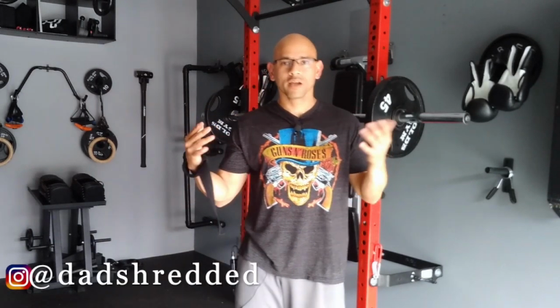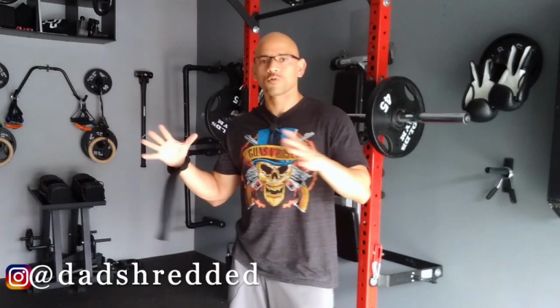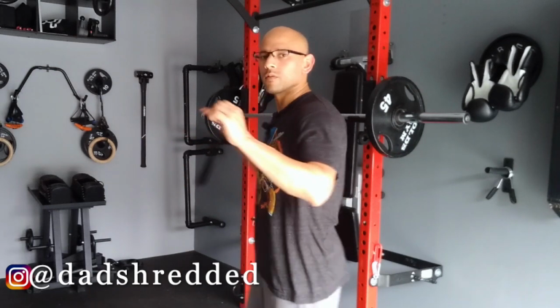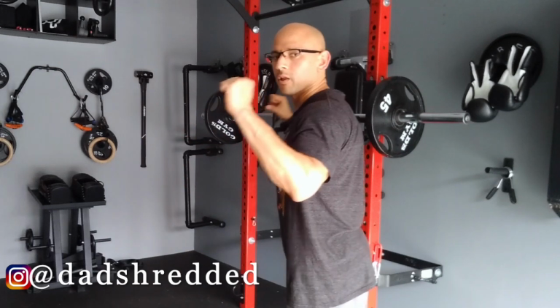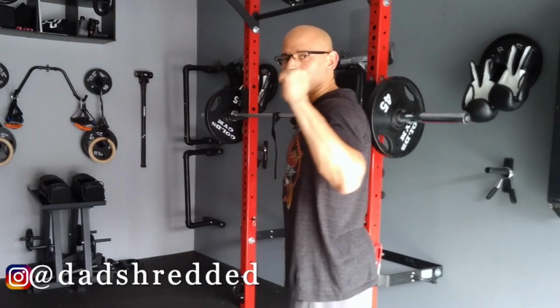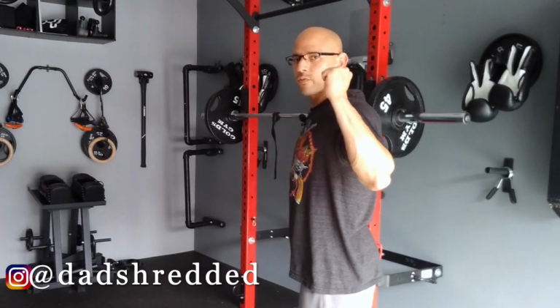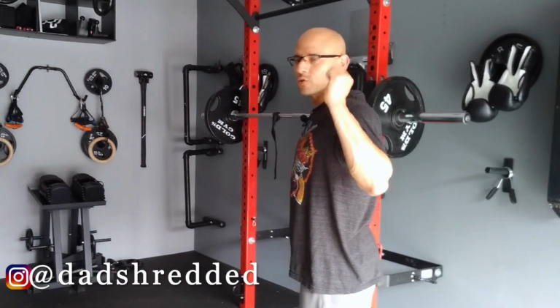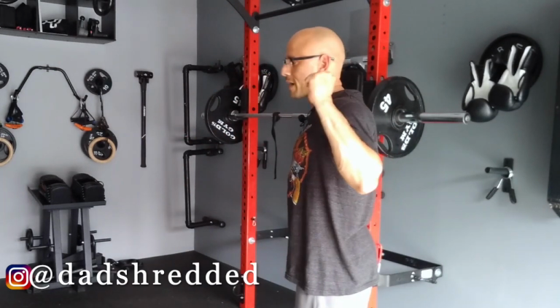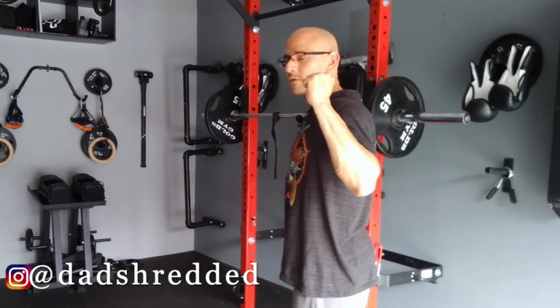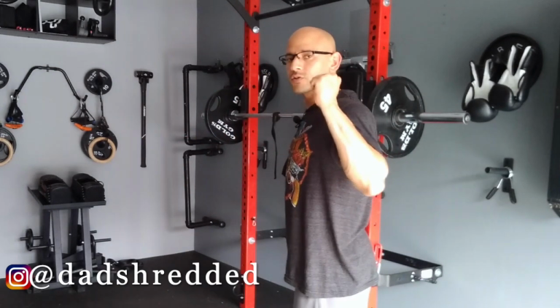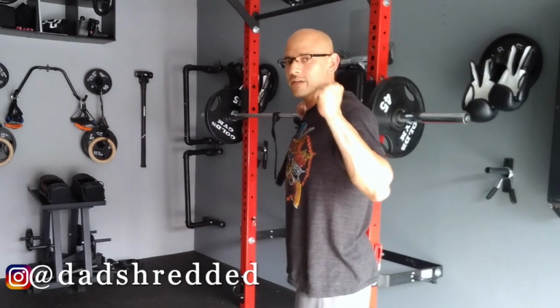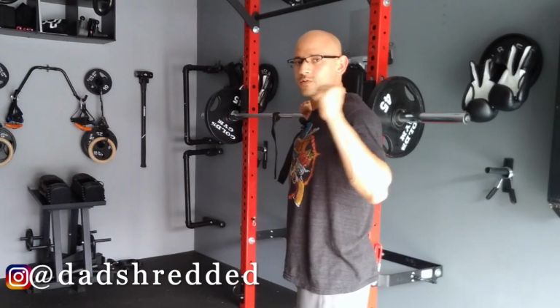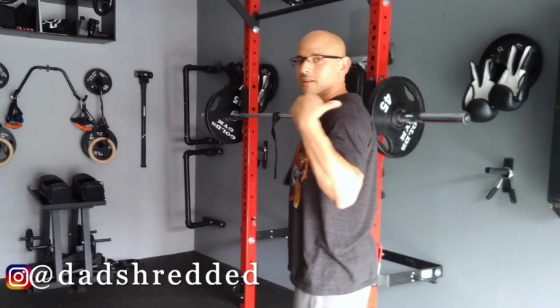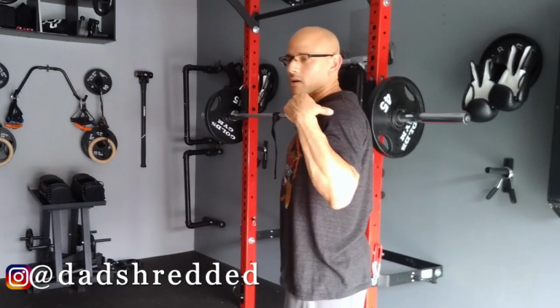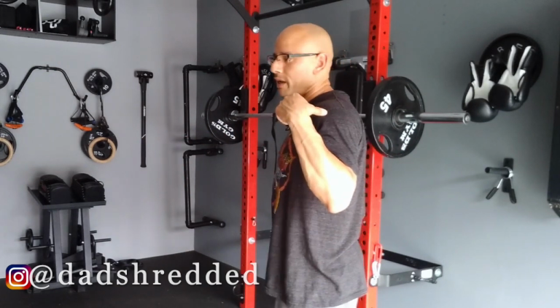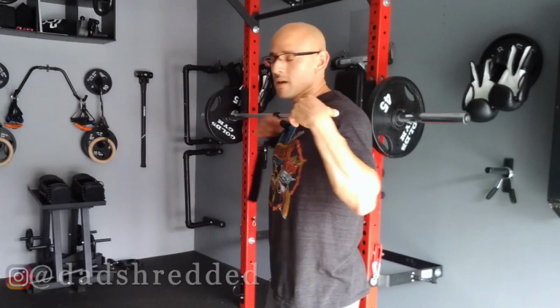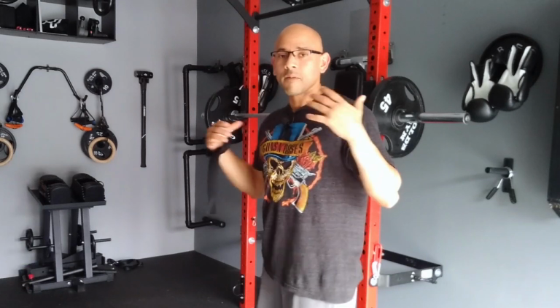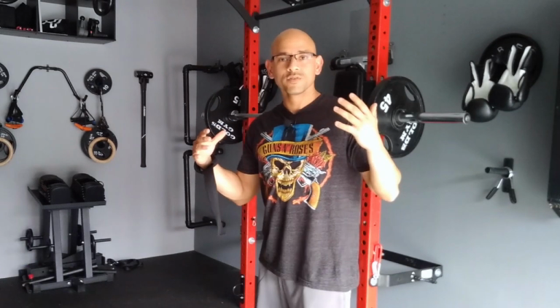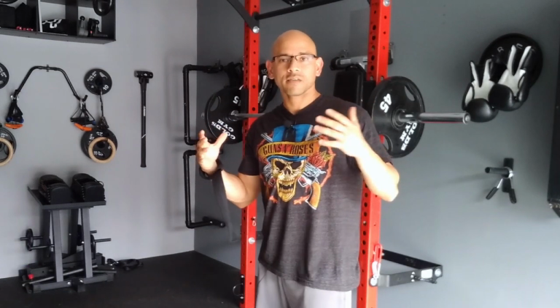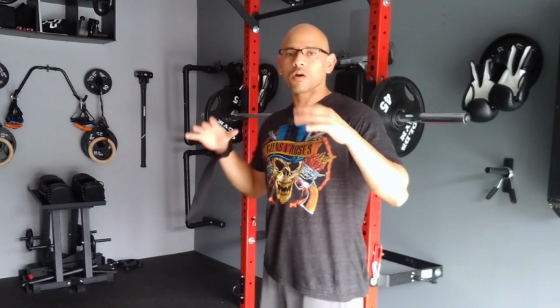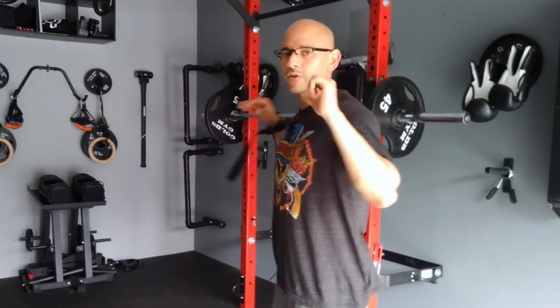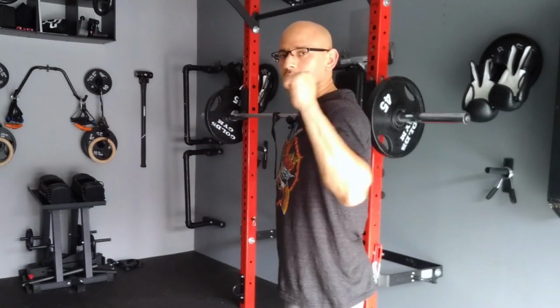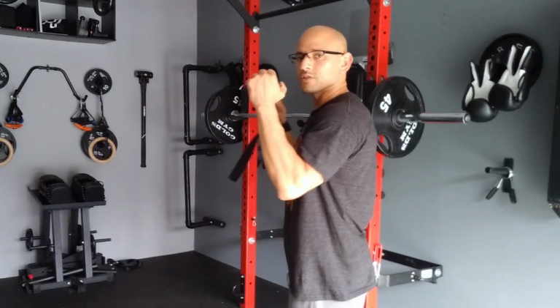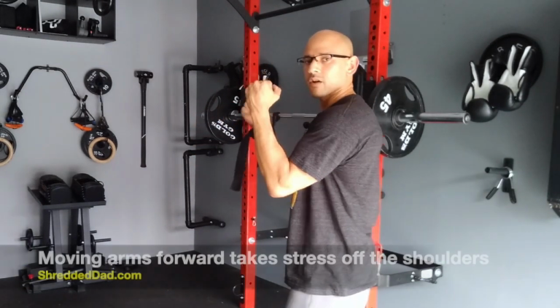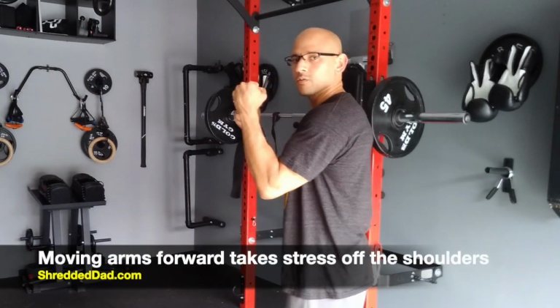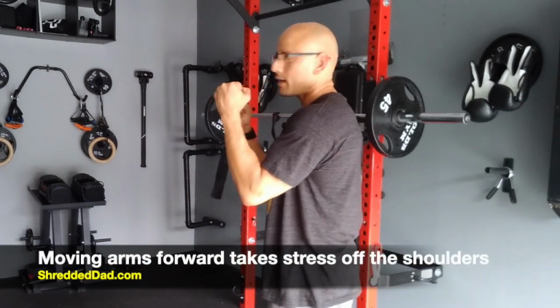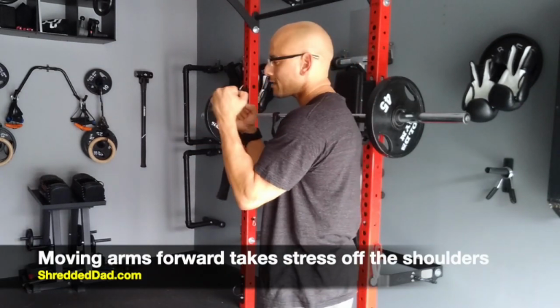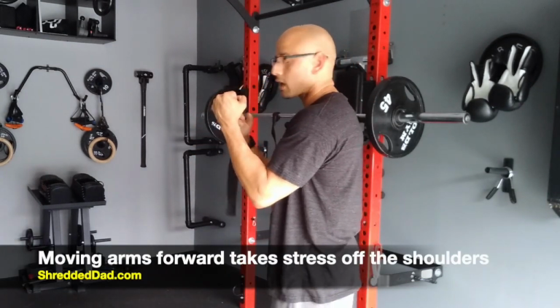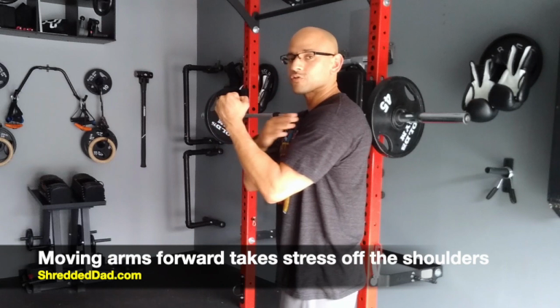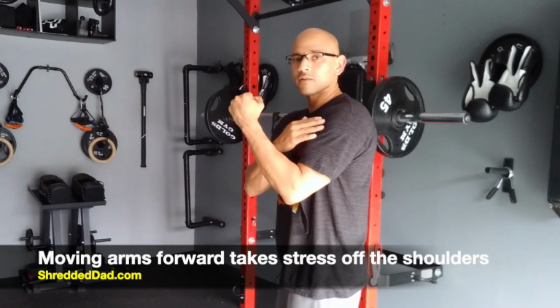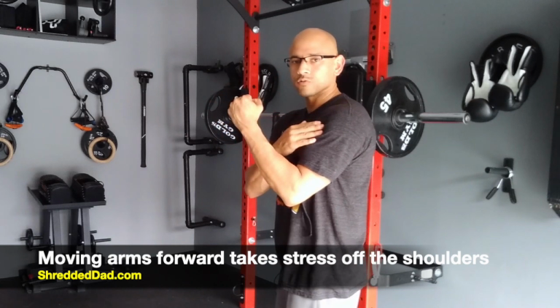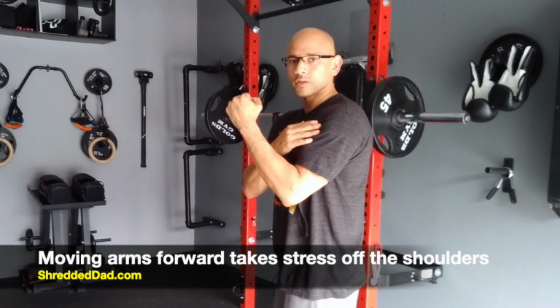With a regular squat with a barbell you have to bring your shoulders back, but if you have shoulder issues then that can cause pain. By using a safety squat bar you're bringing the arms in front of you, and that takes a lot of the stress out of the shoulder joint.